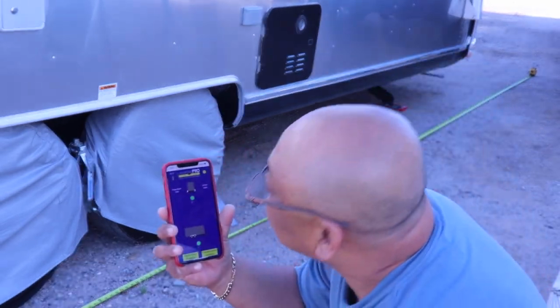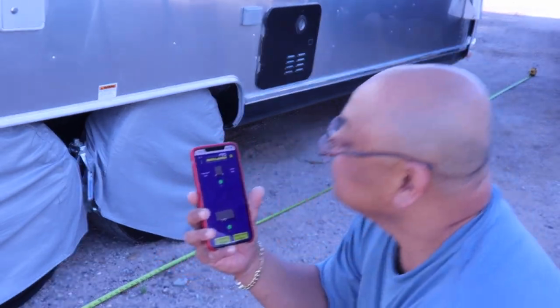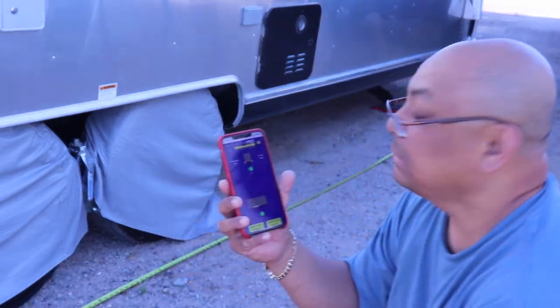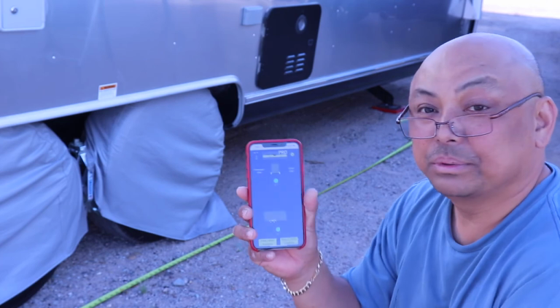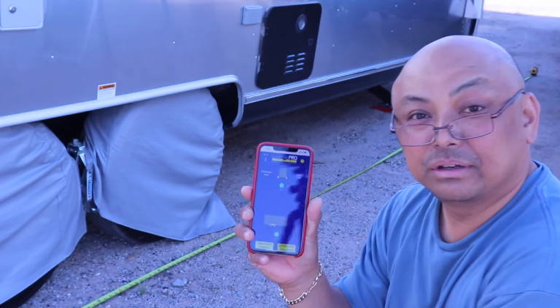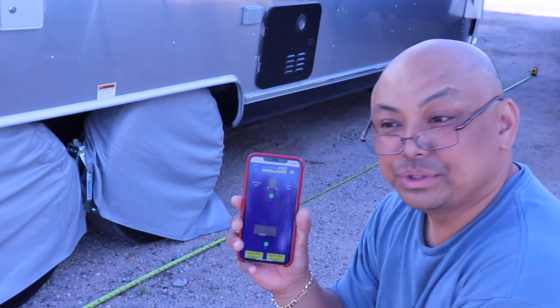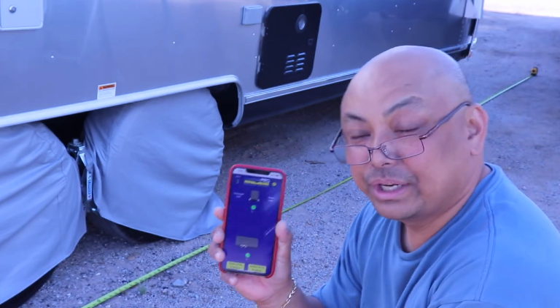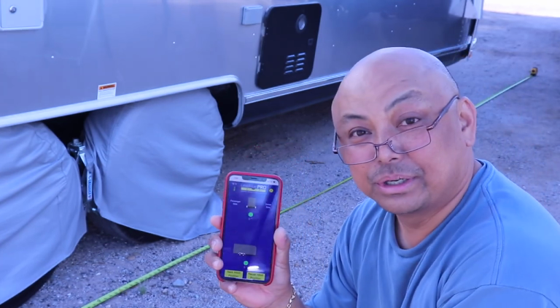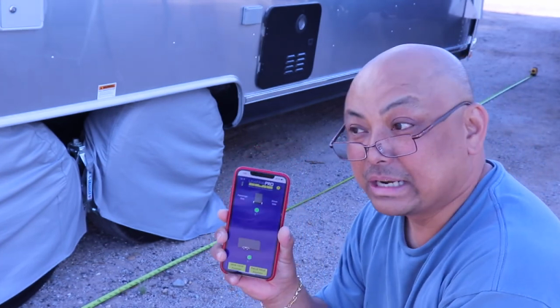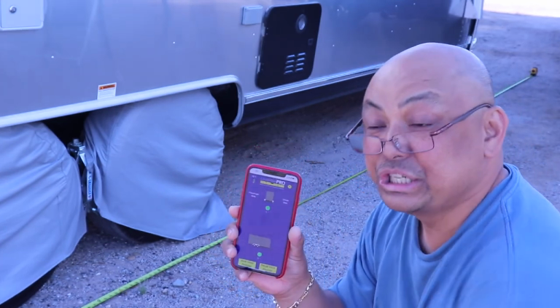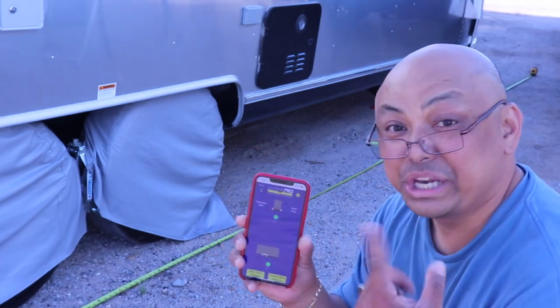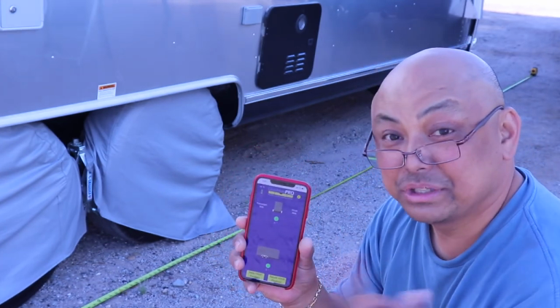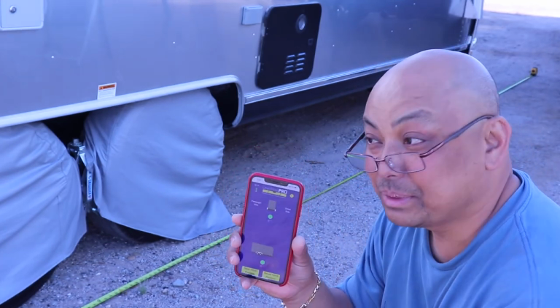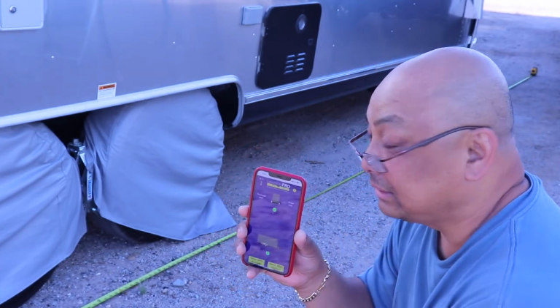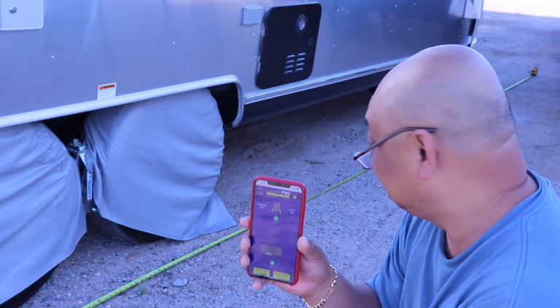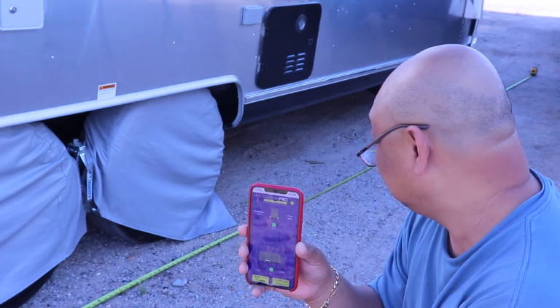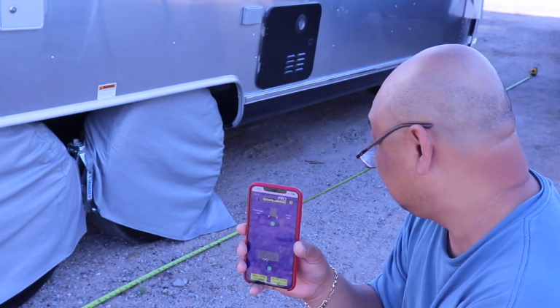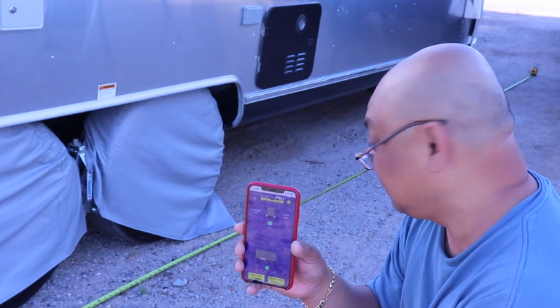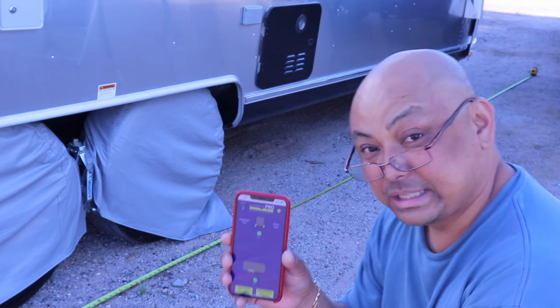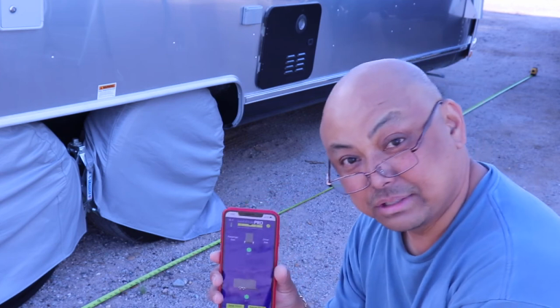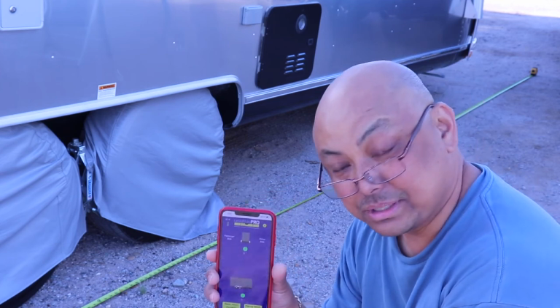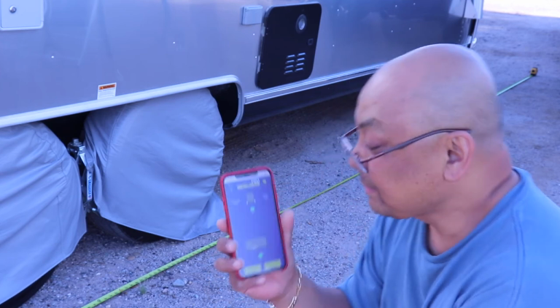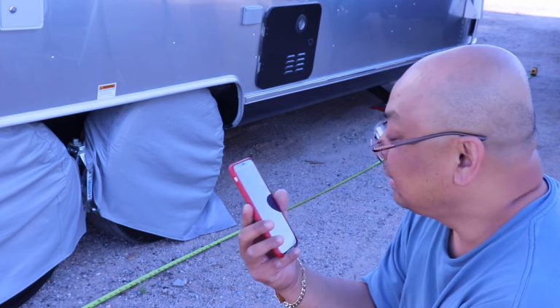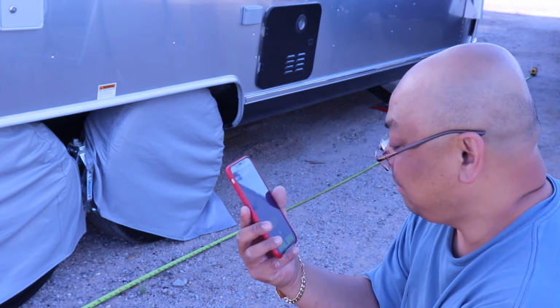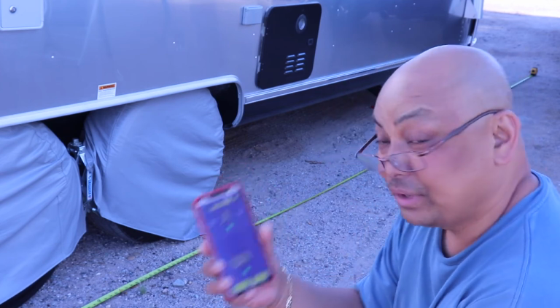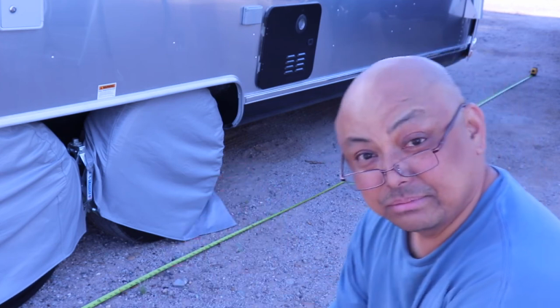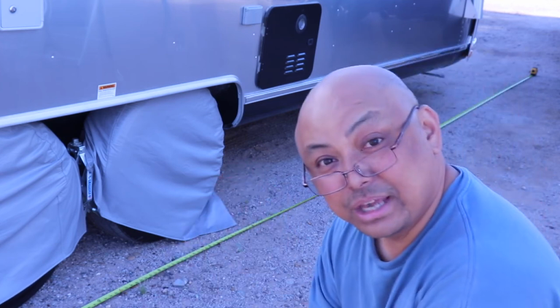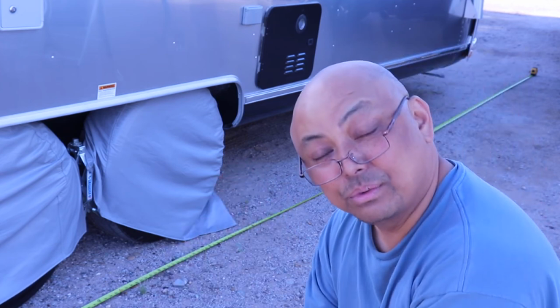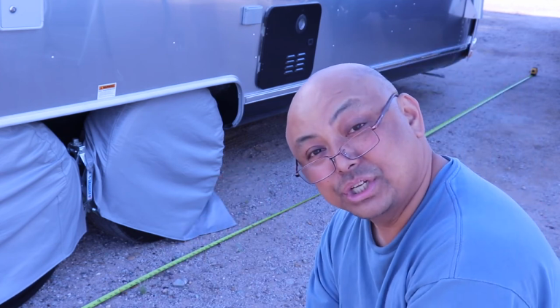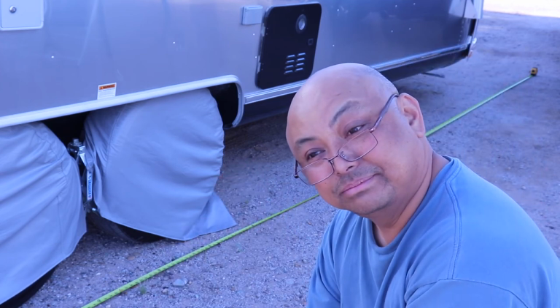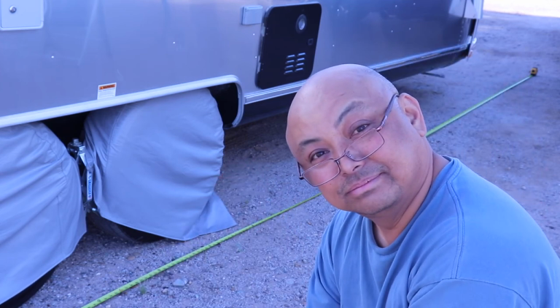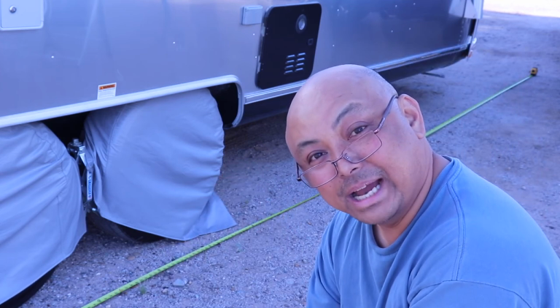Maybe in a future video or a continuation to this one, I'll show how this works. But for now, thank you for watching — bye!